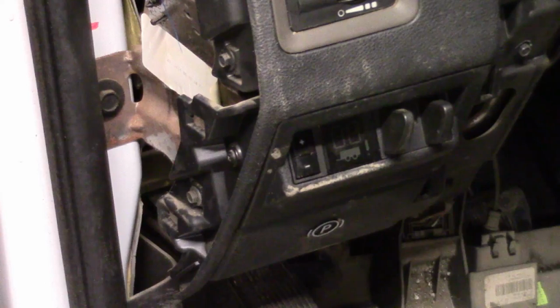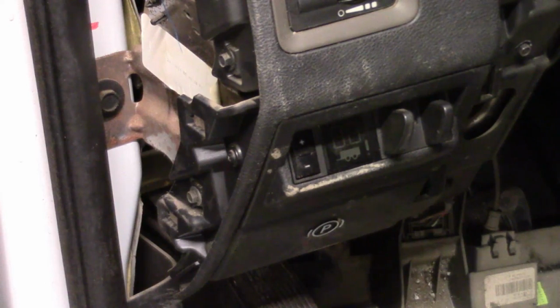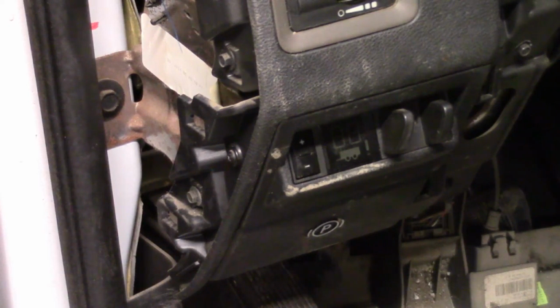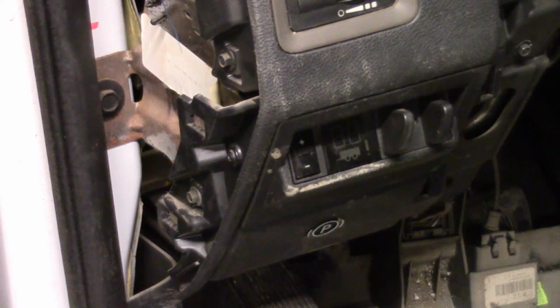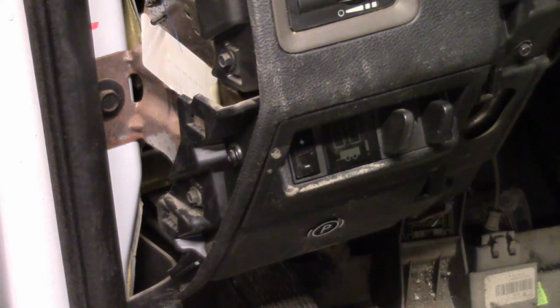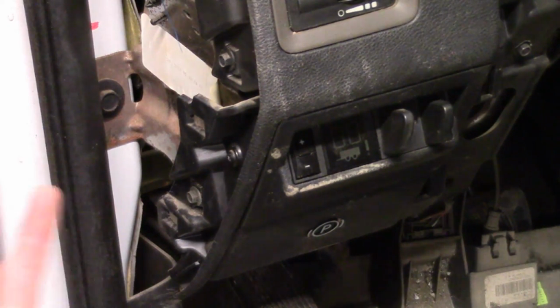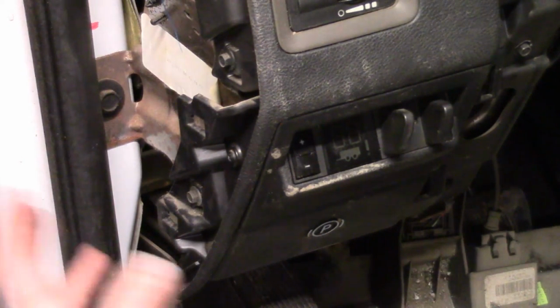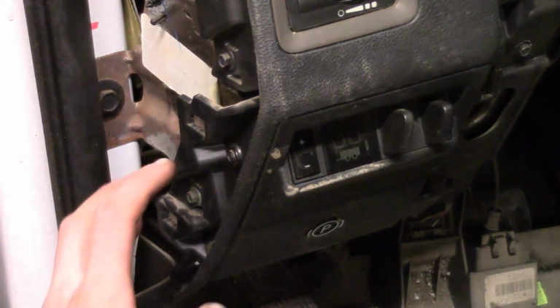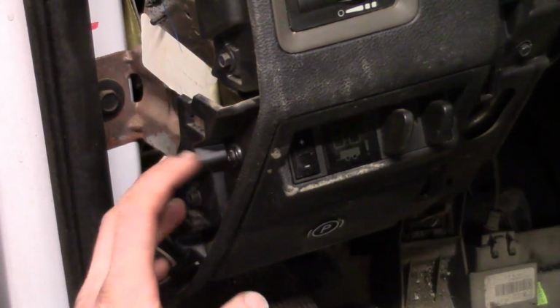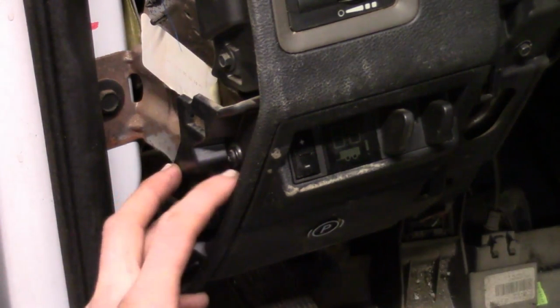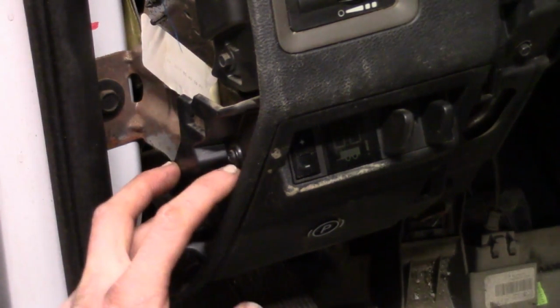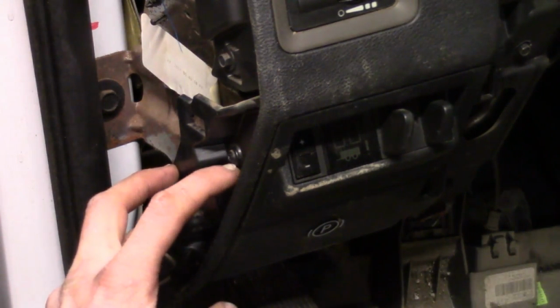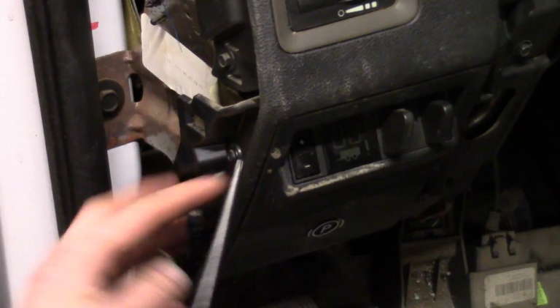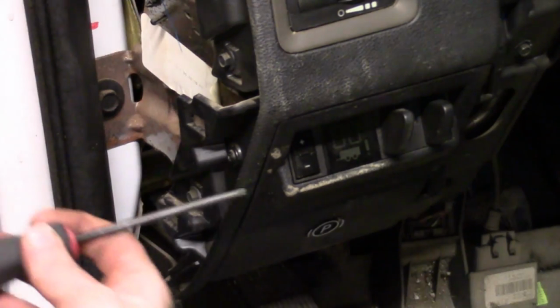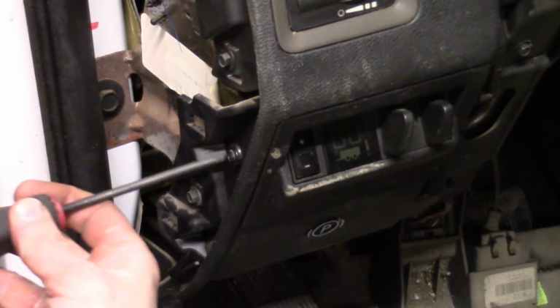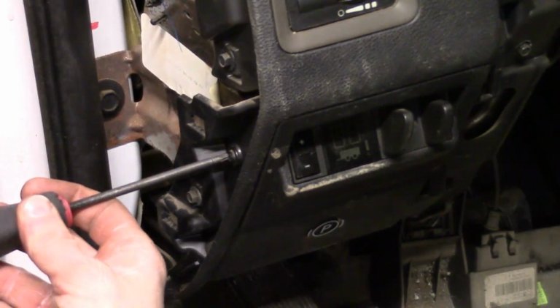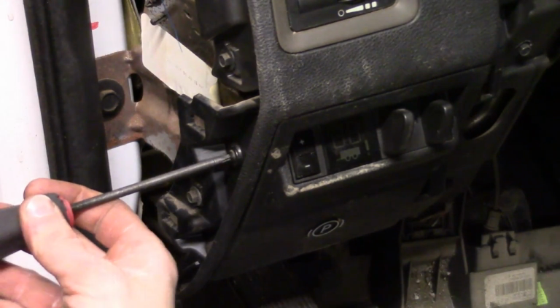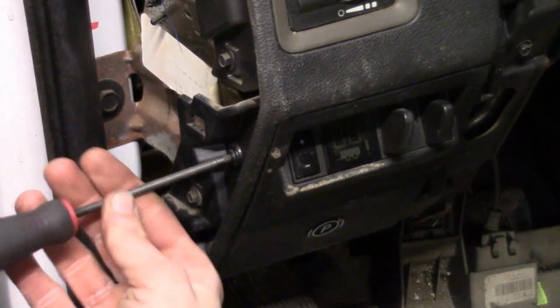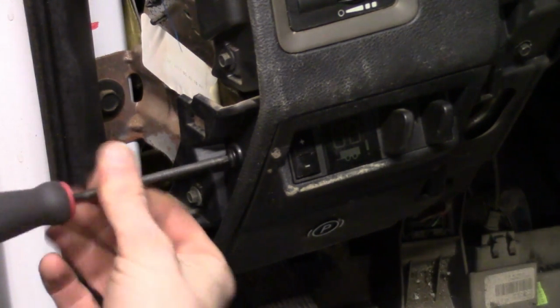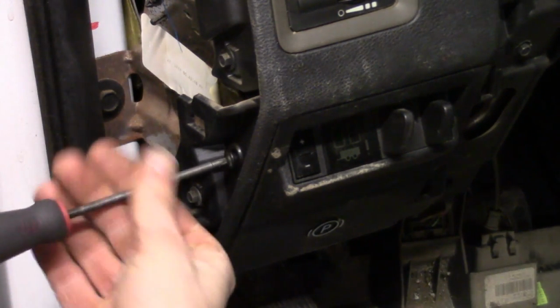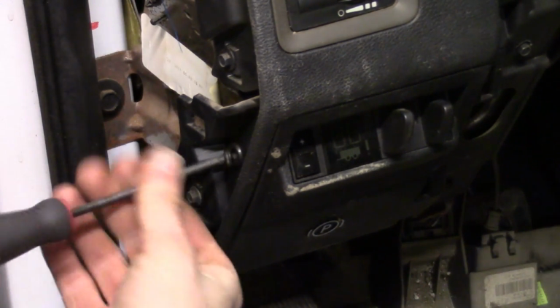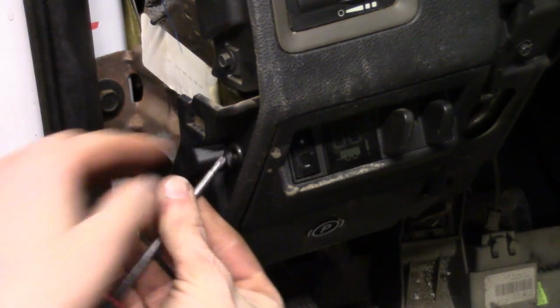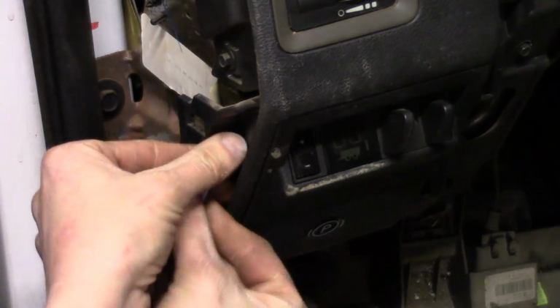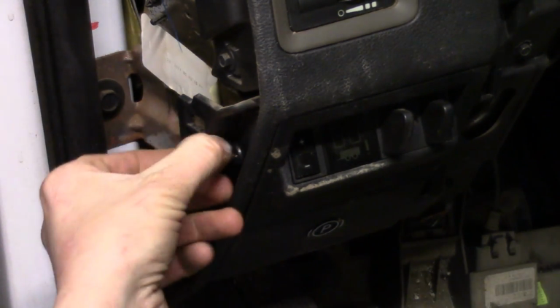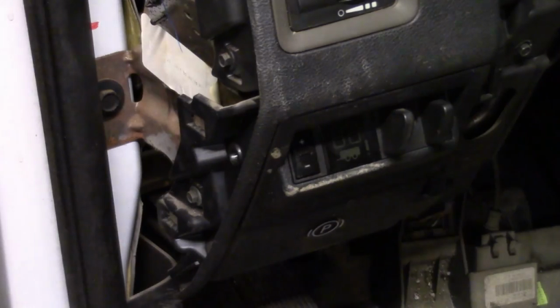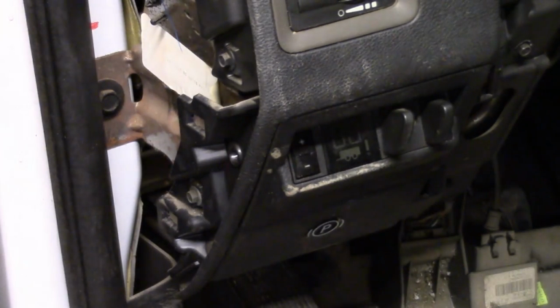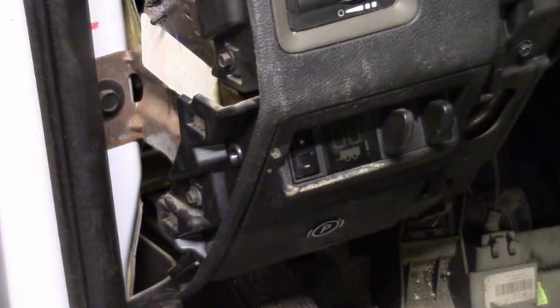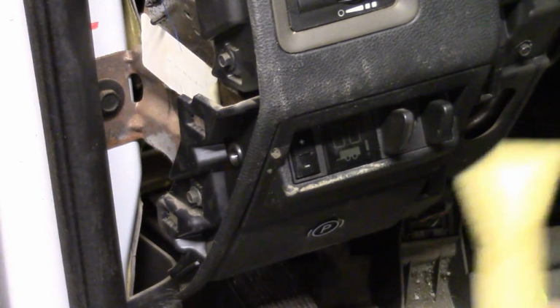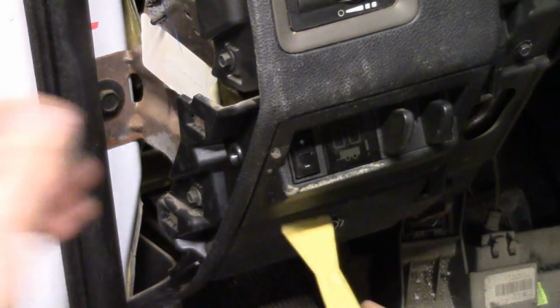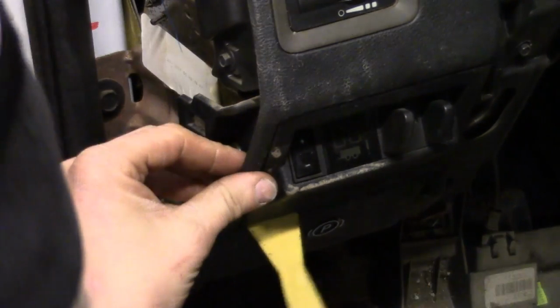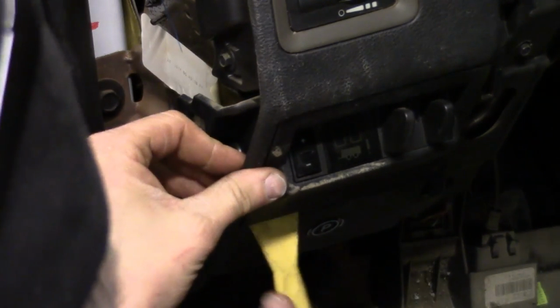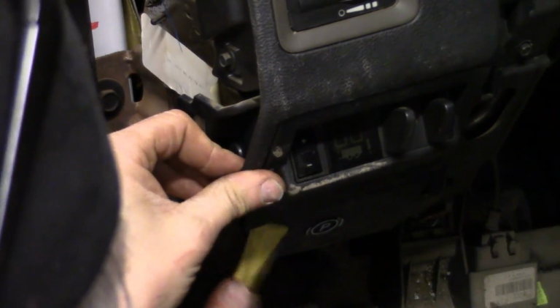There's one more Torx bit I overlooked, and I apologize — it's located right here on the side. We're going to go ahead and get that out. Once again, it's the T20. Now with the trim stick, we'll go ahead and start working it out again.